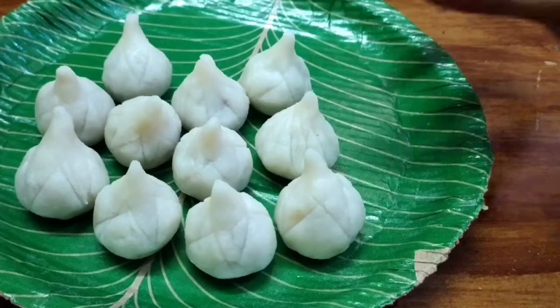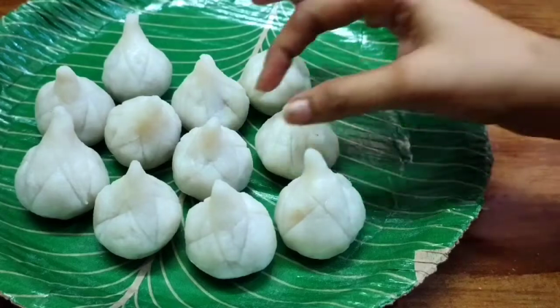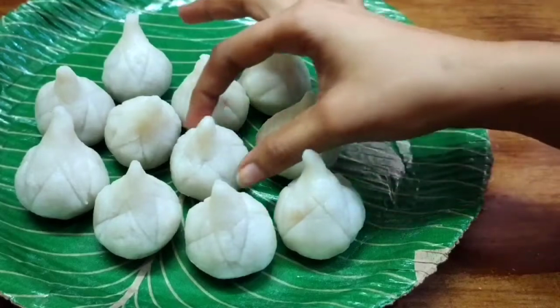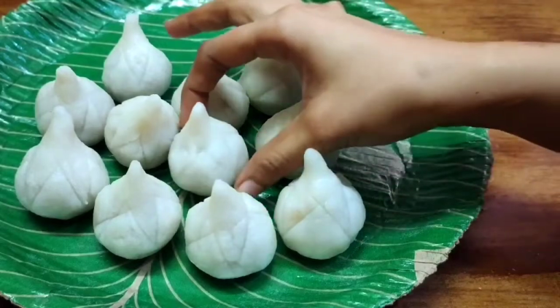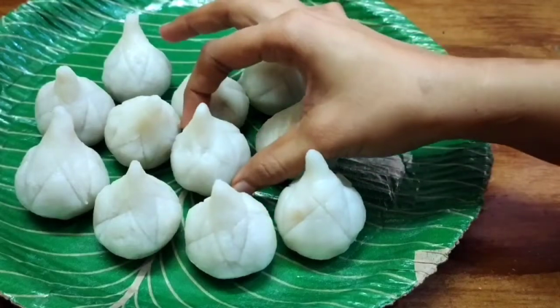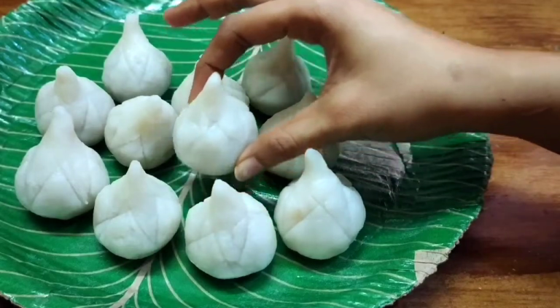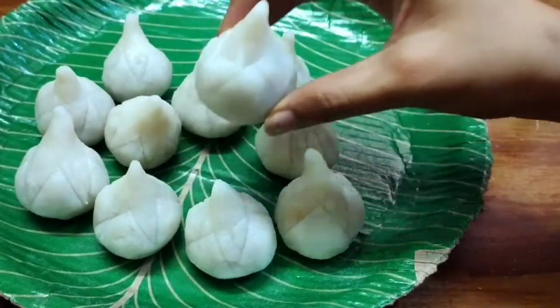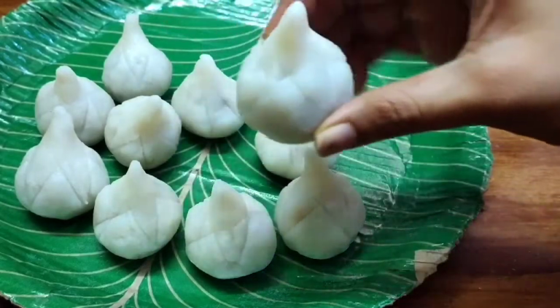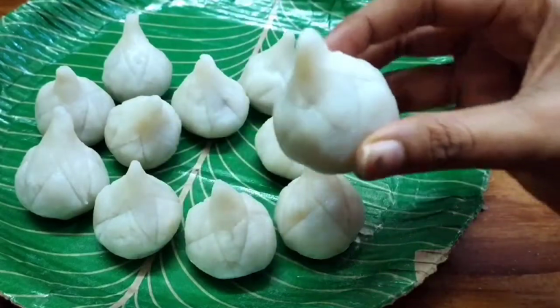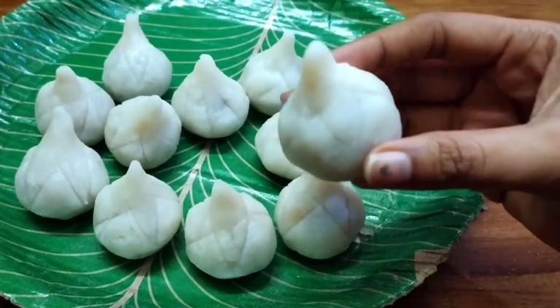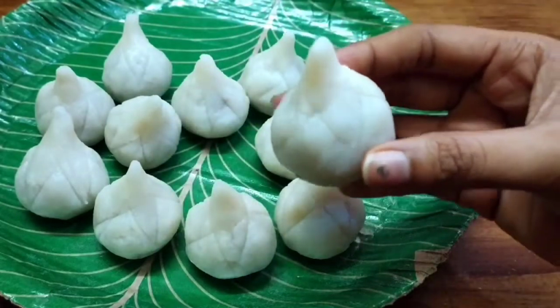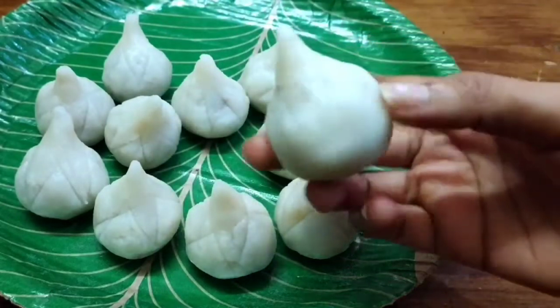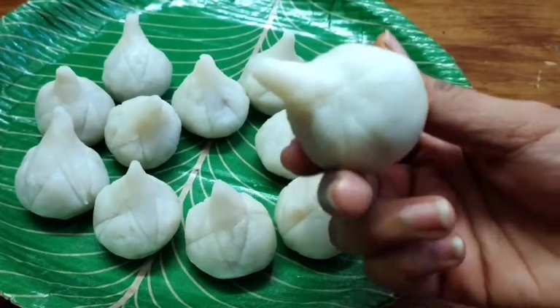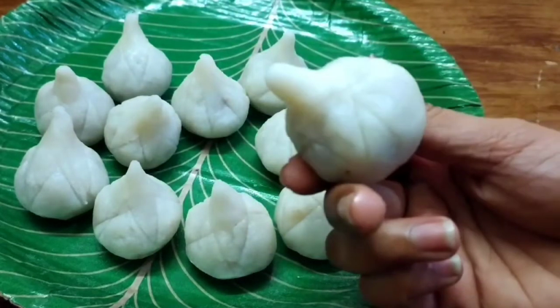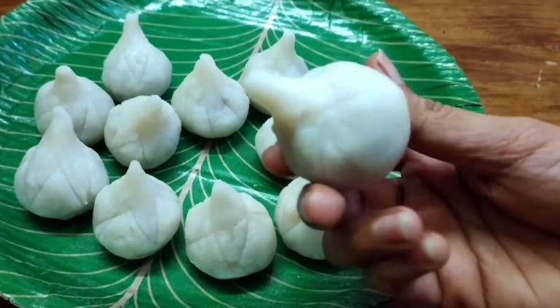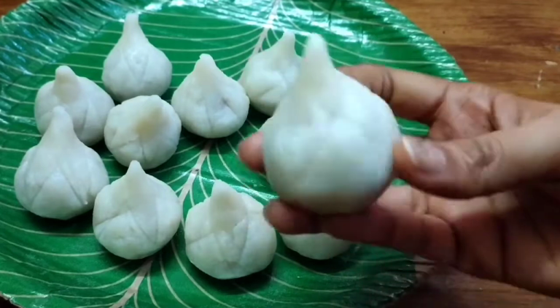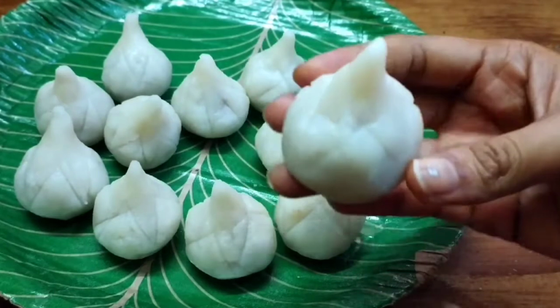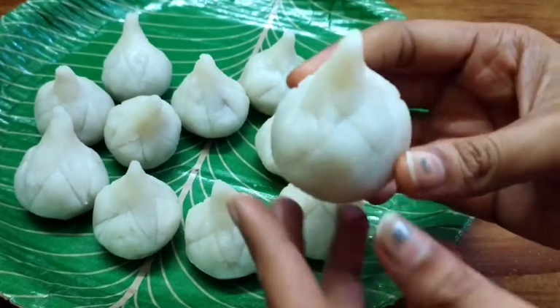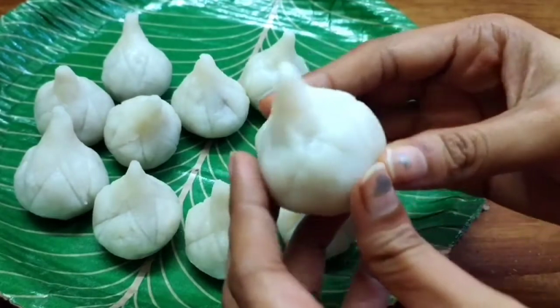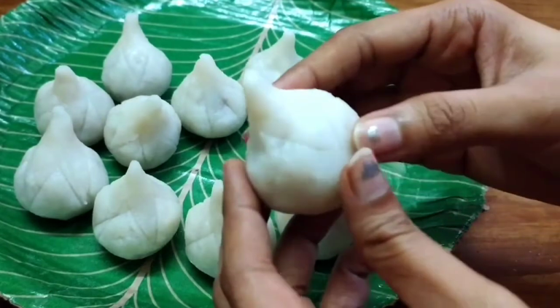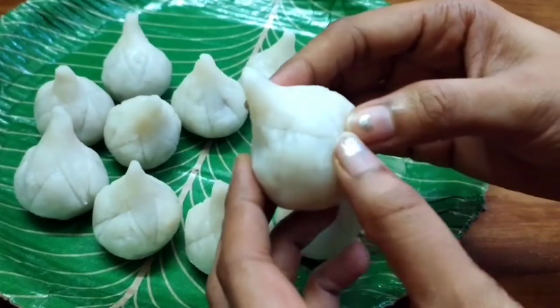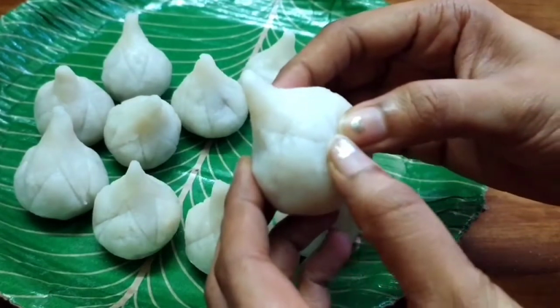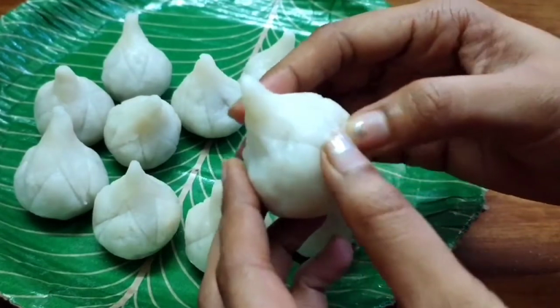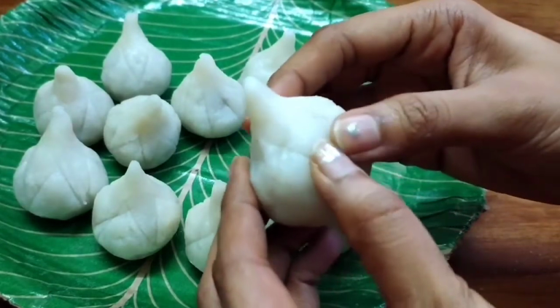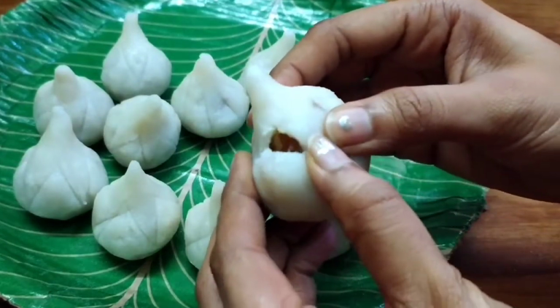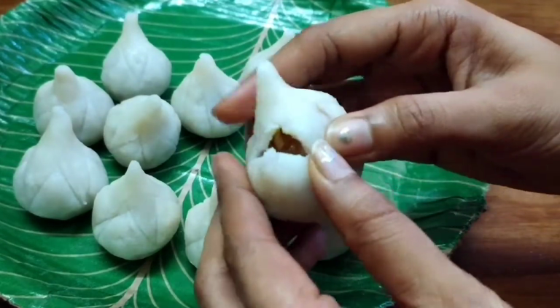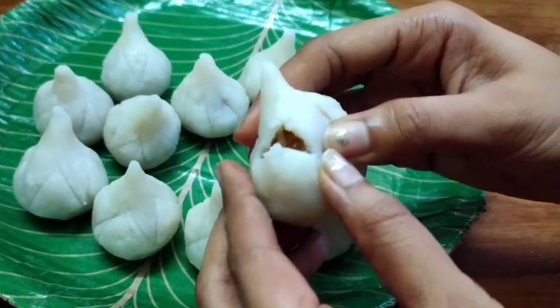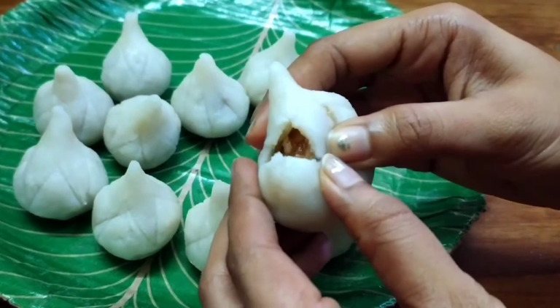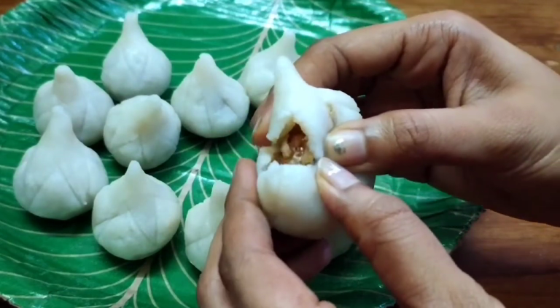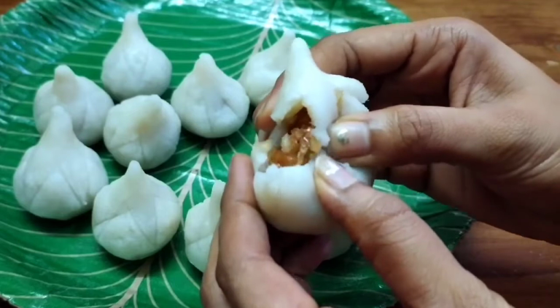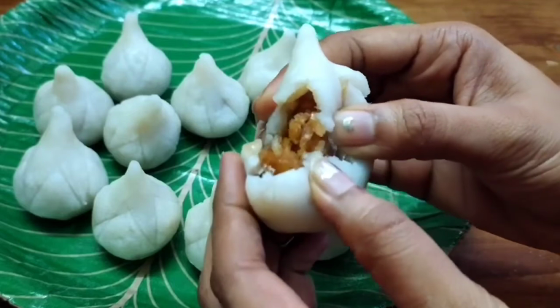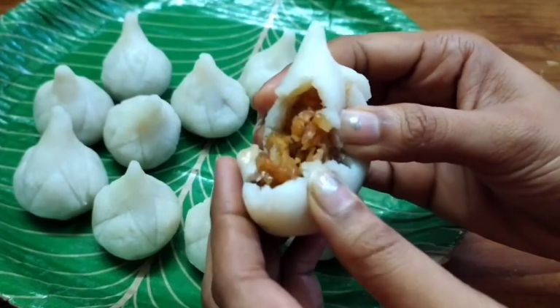Hello and welcome back to our channel, Bhanu Respirs. This is a special video. I am going to show you how to make crispy modak. There are different stuffings in this video. I am going to show you how to make a fresh coconut filling.